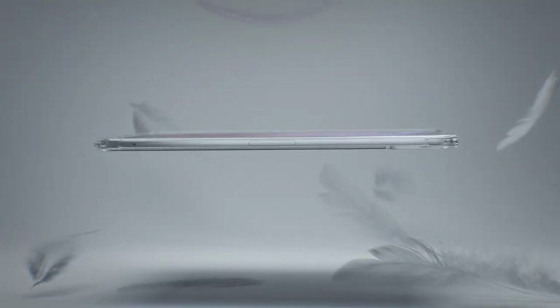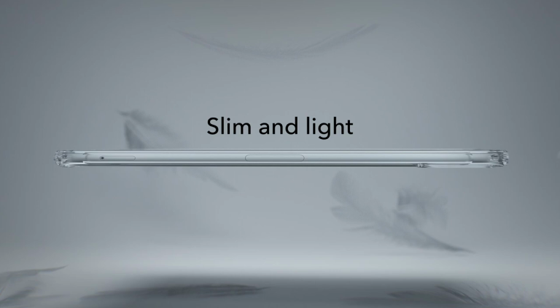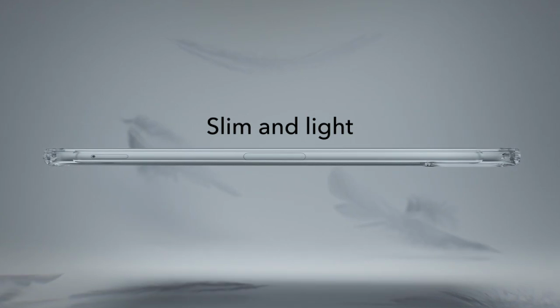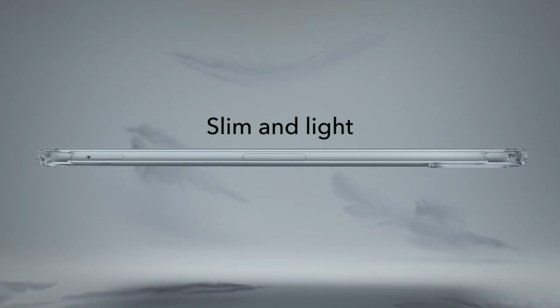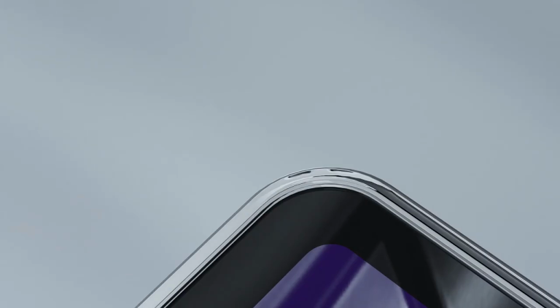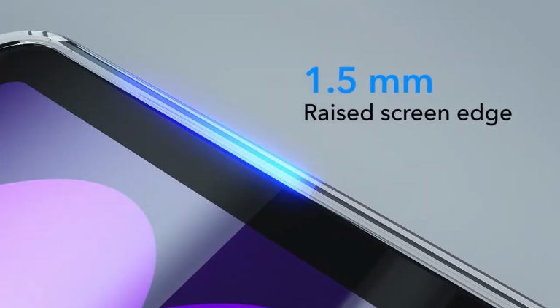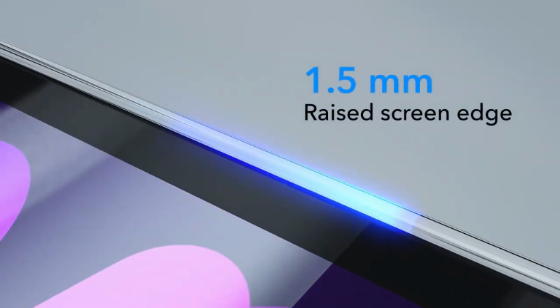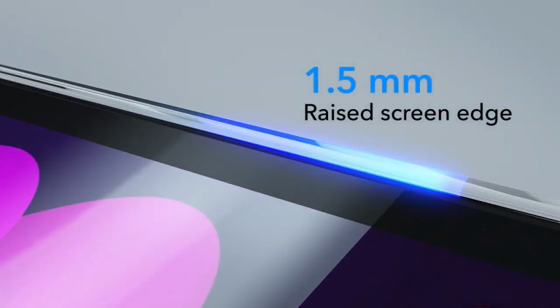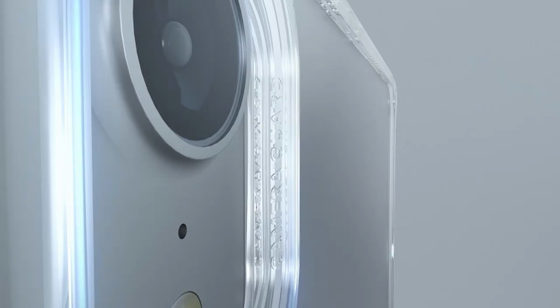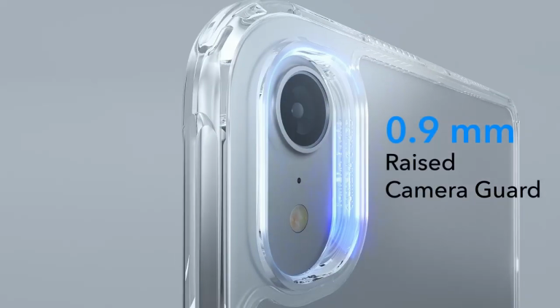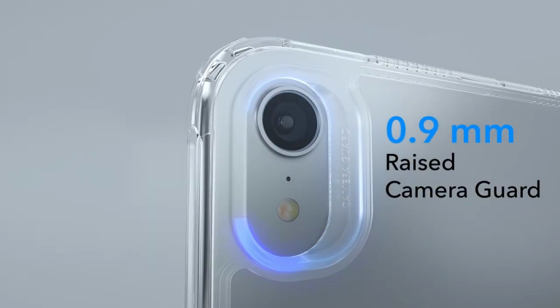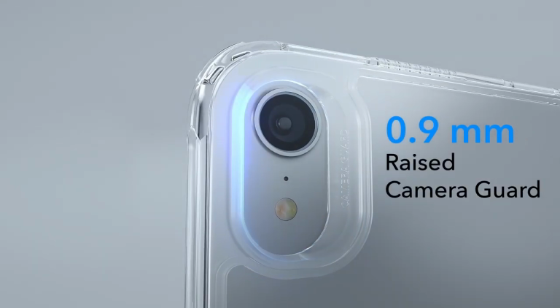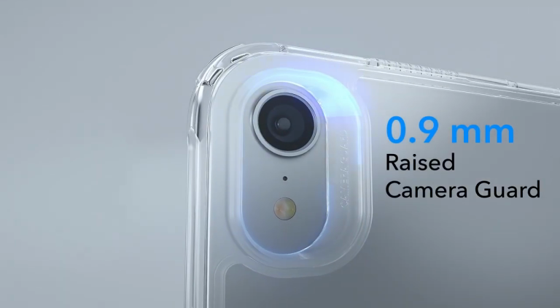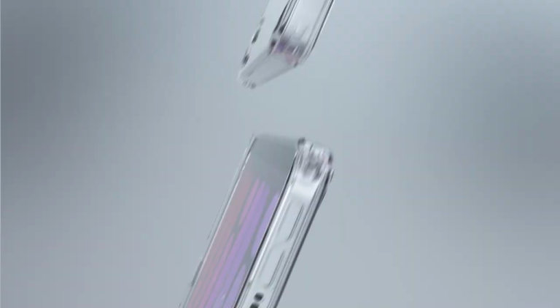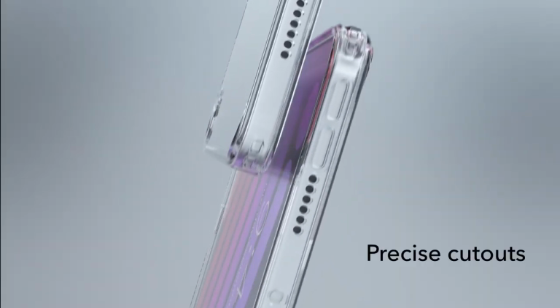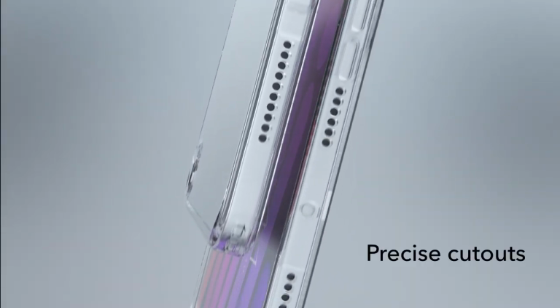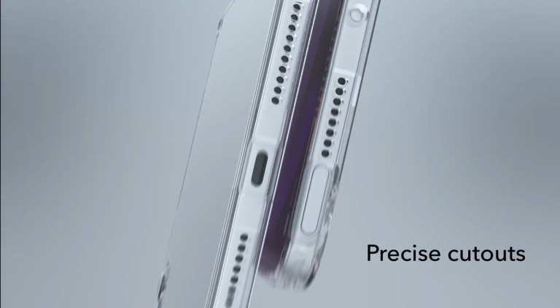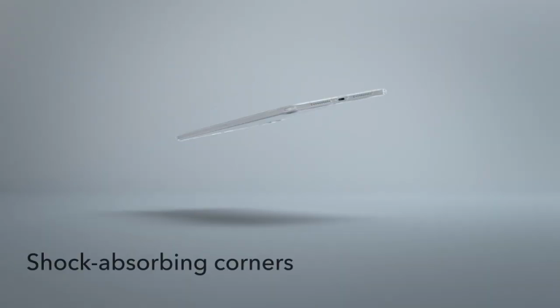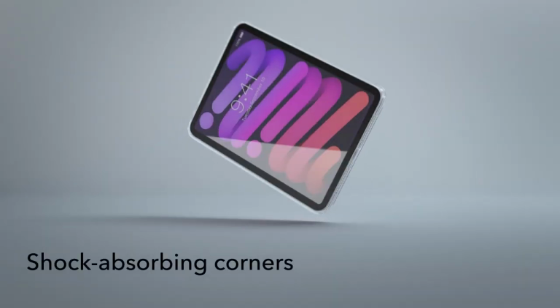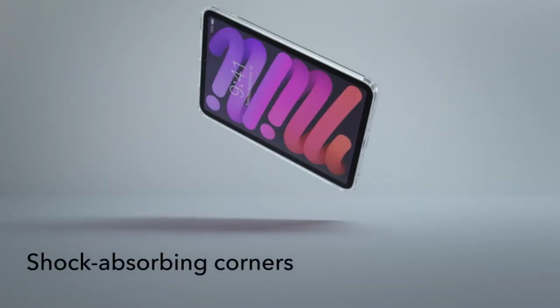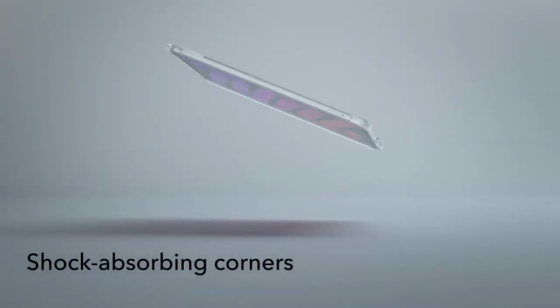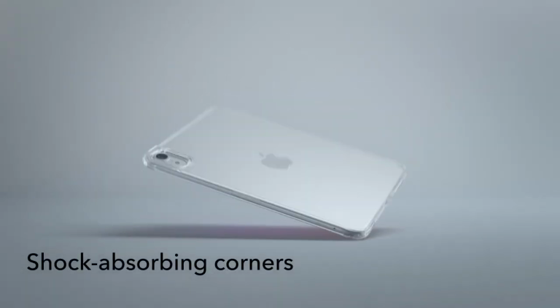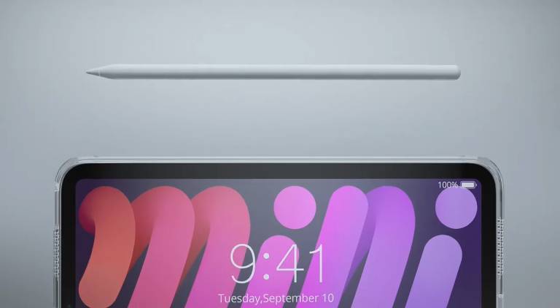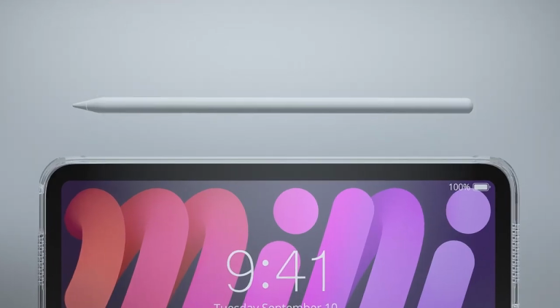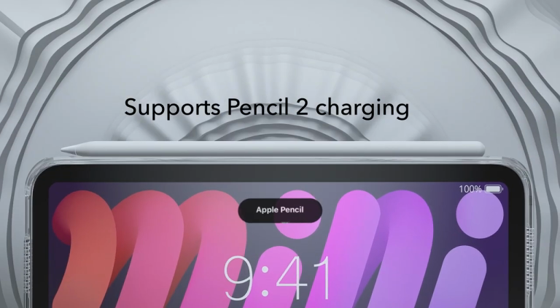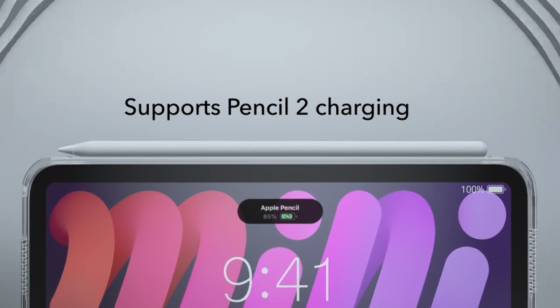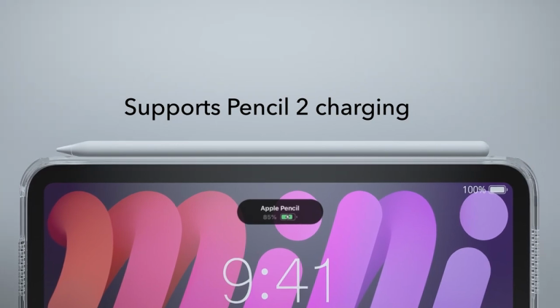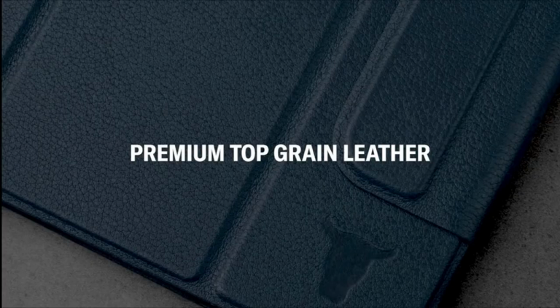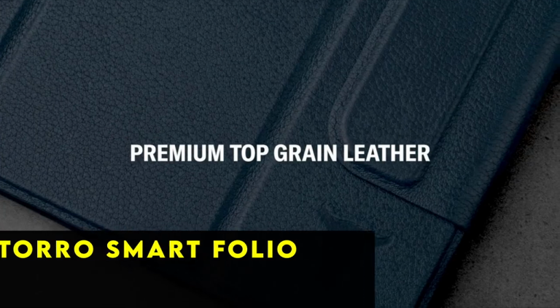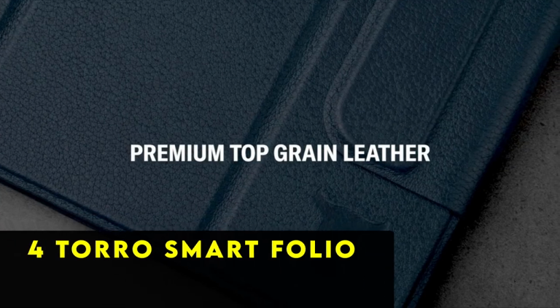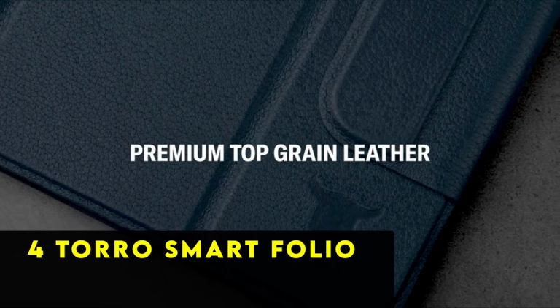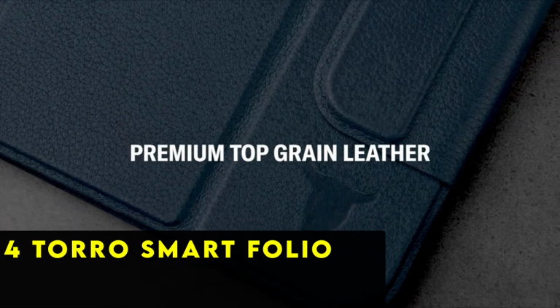With shock-absorbing corners and raised edges, it provides reliable drop protection, minimizing the risk of damage from accidental bumps or falls. Enjoy peace of mind knowing your device is shielded without compromising its elegant design with the ESR Classic Series Clear case.